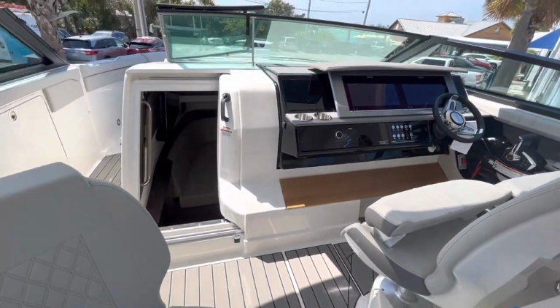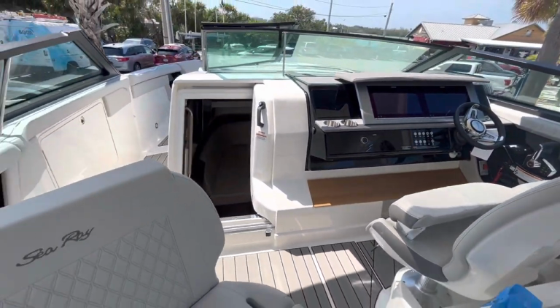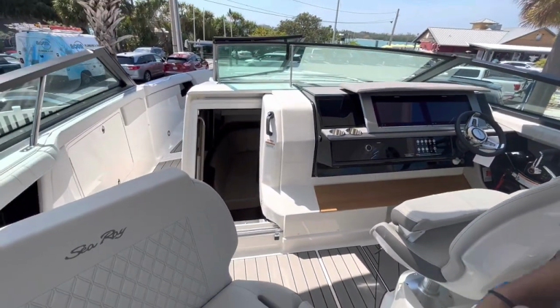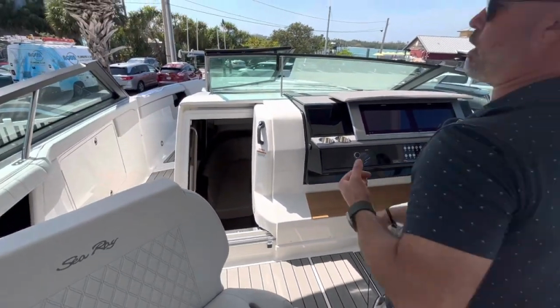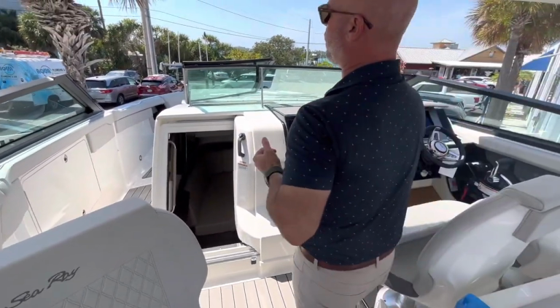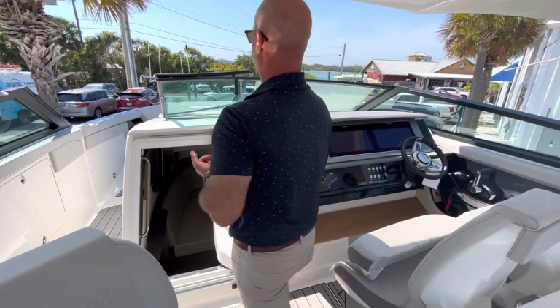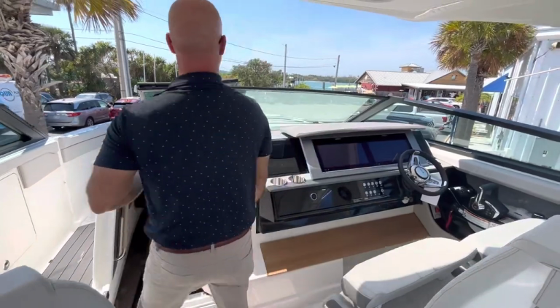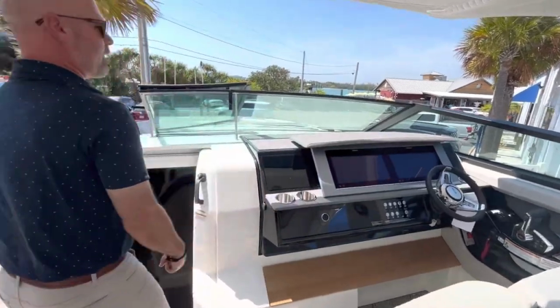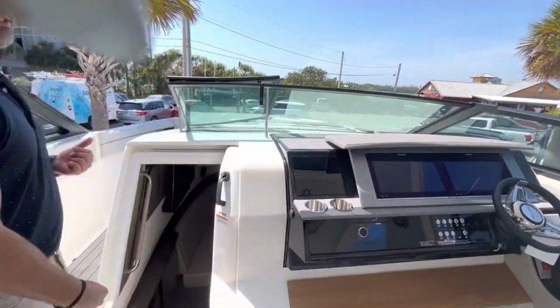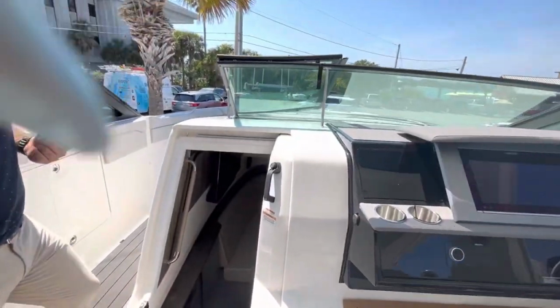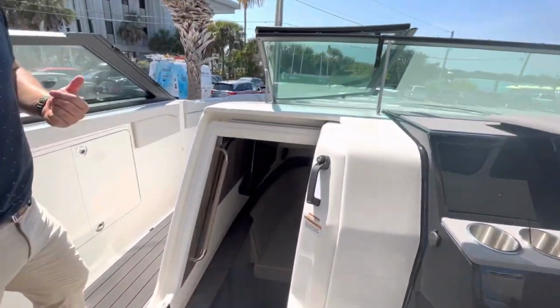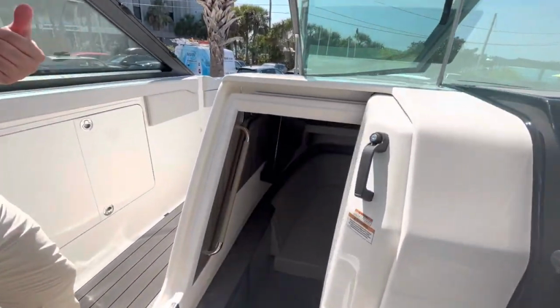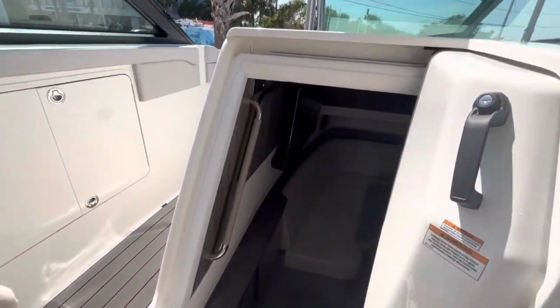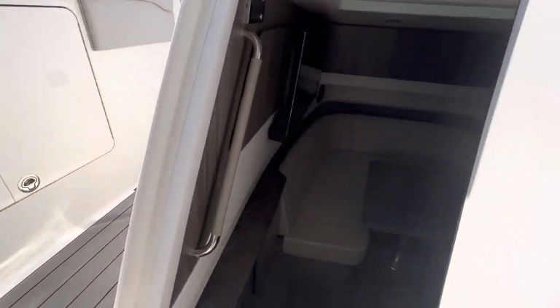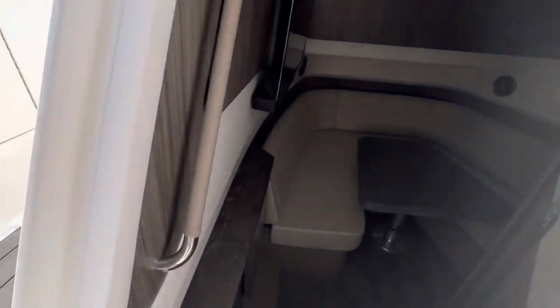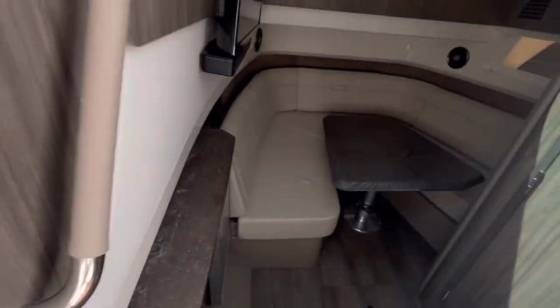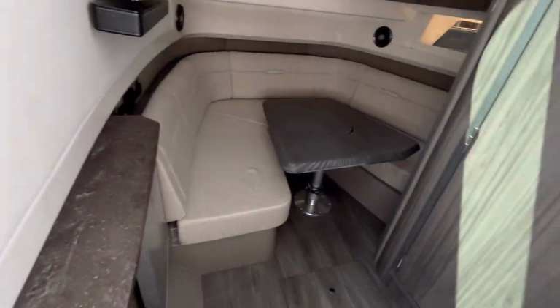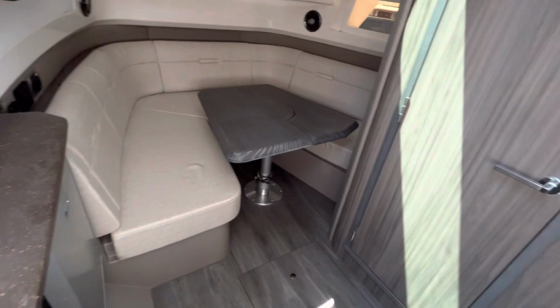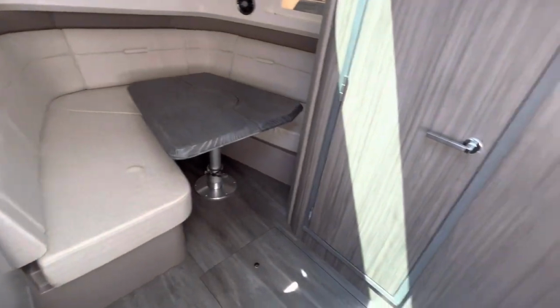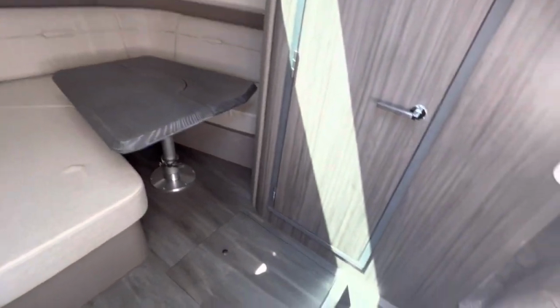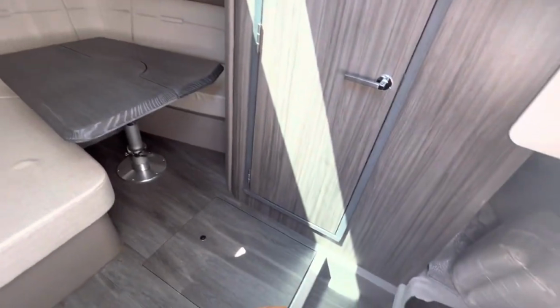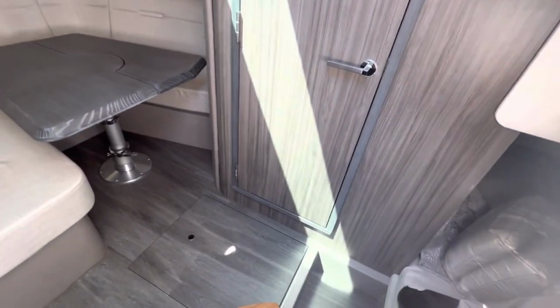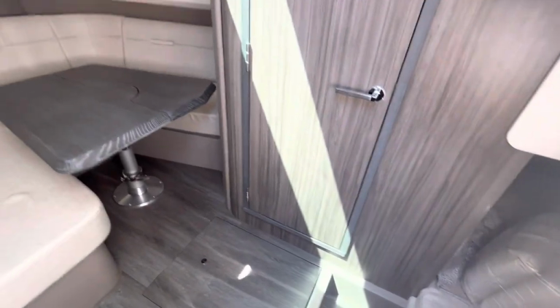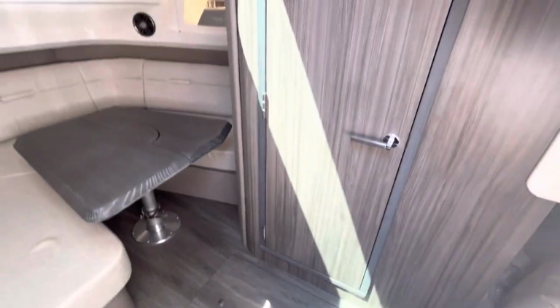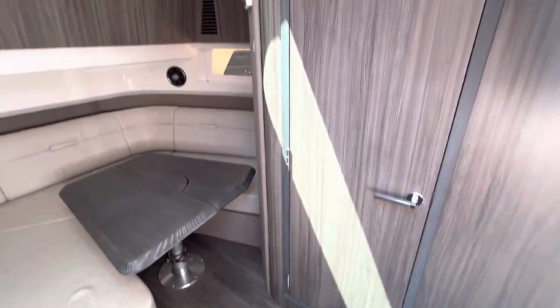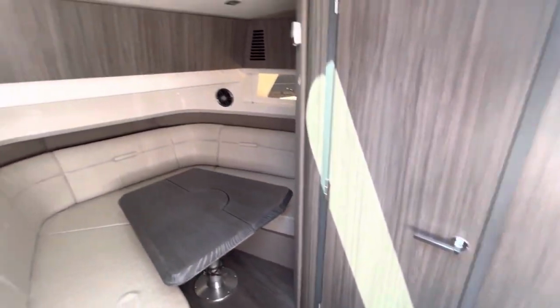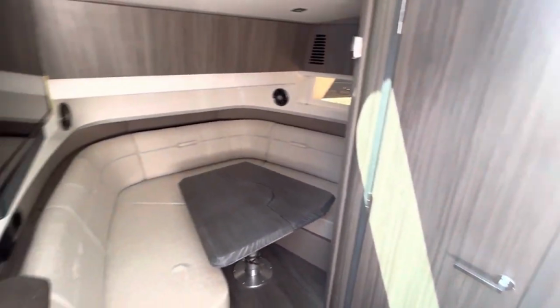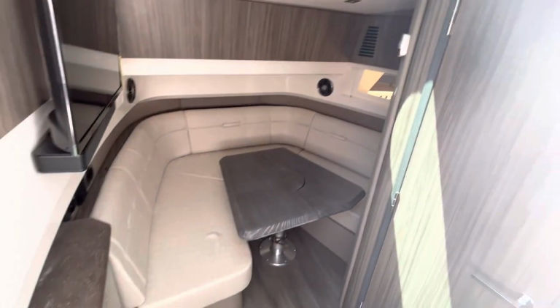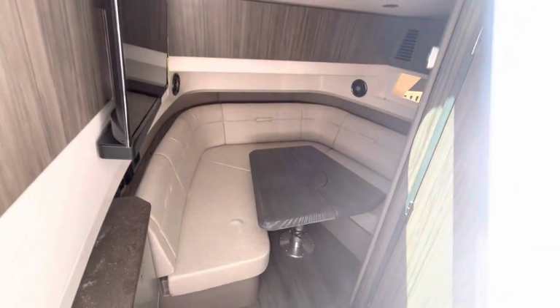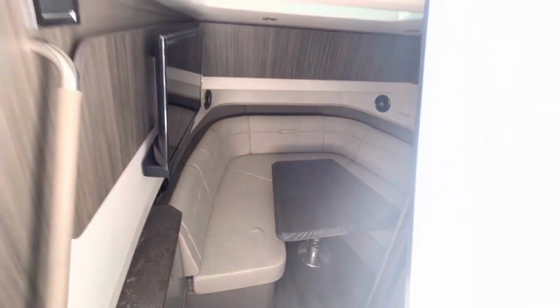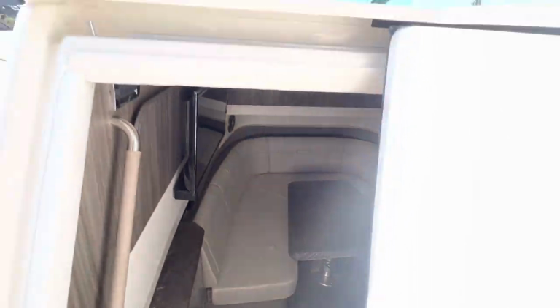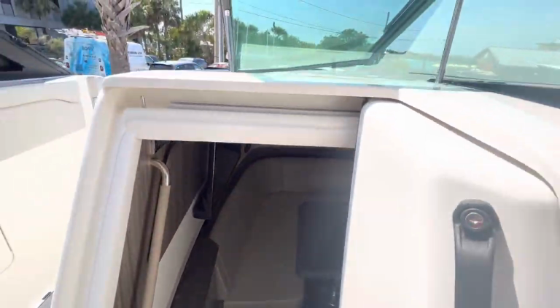This boat, the 400 SLX, features a nice cabin space — perfect for day boating and easily converted for overnights, with a walk-in head and shower.